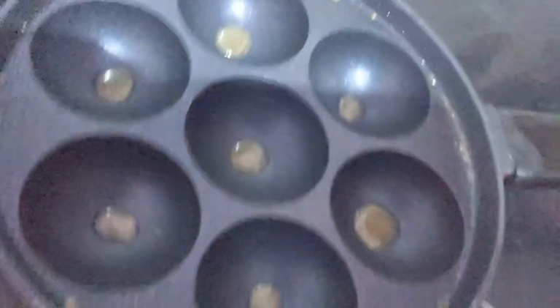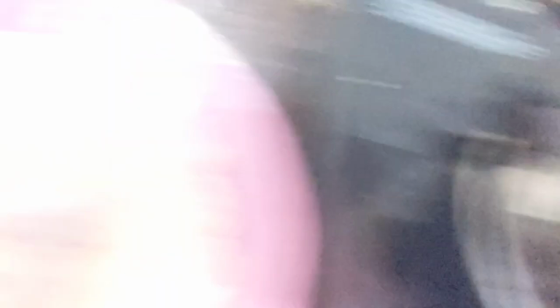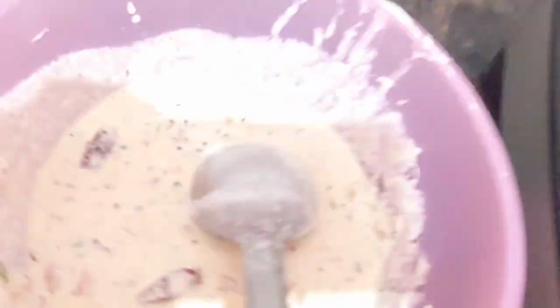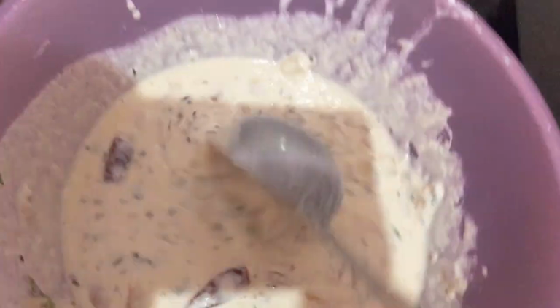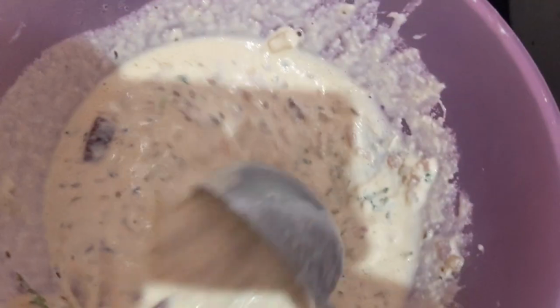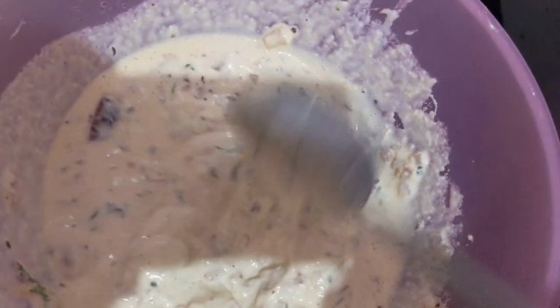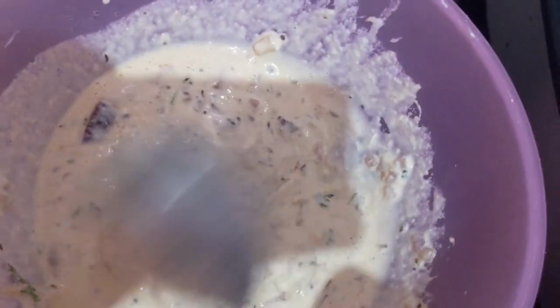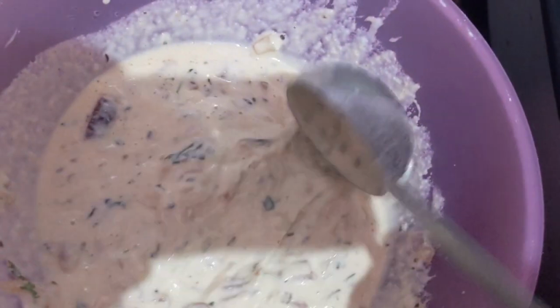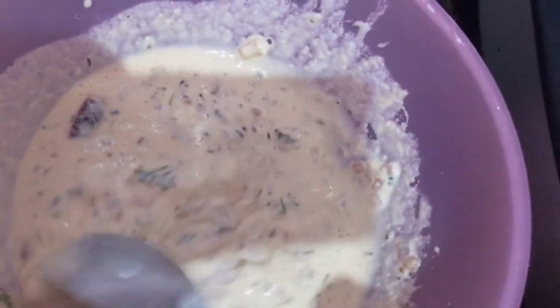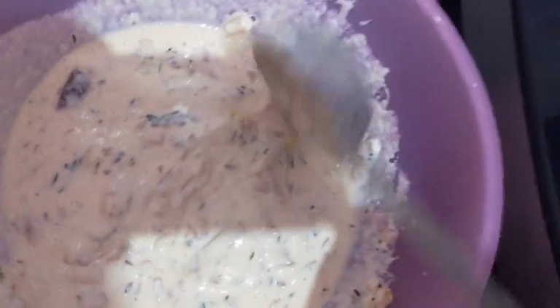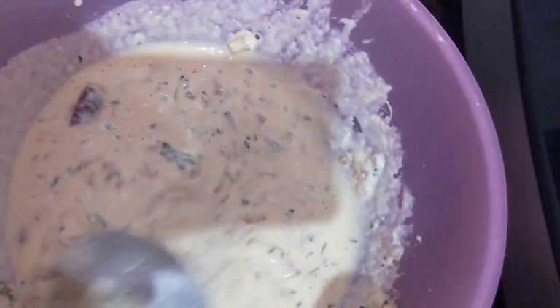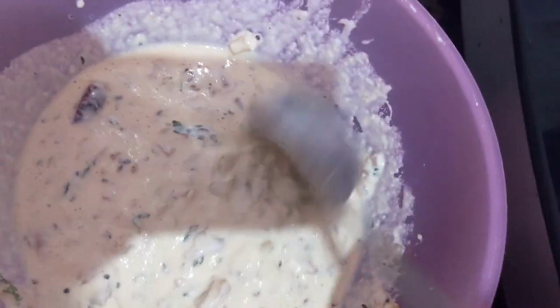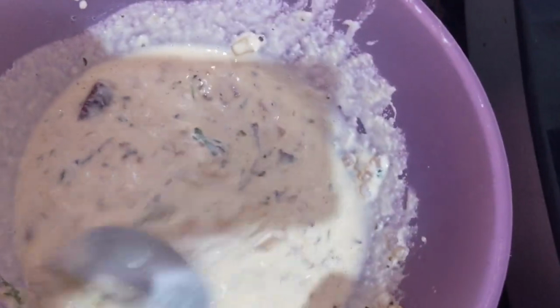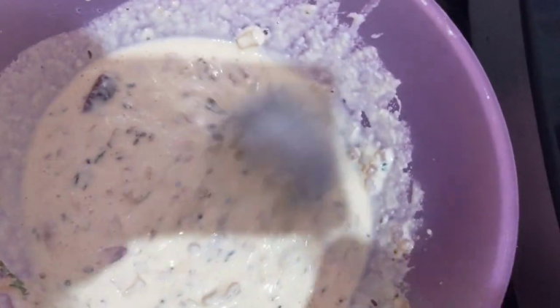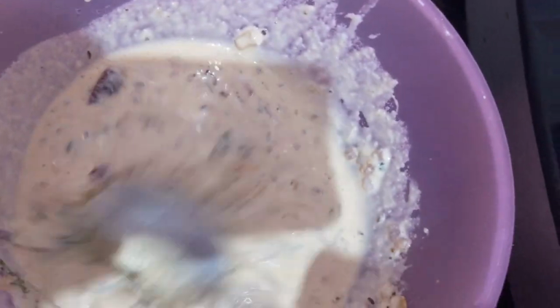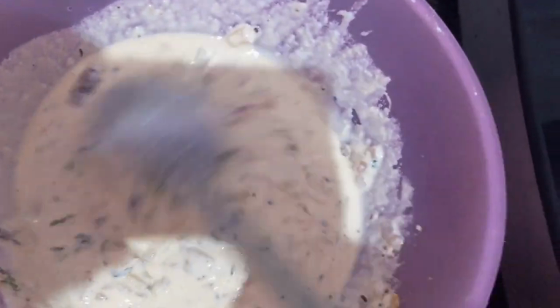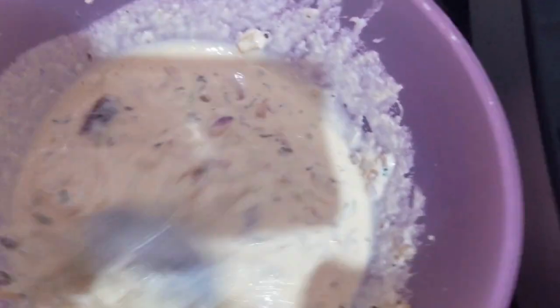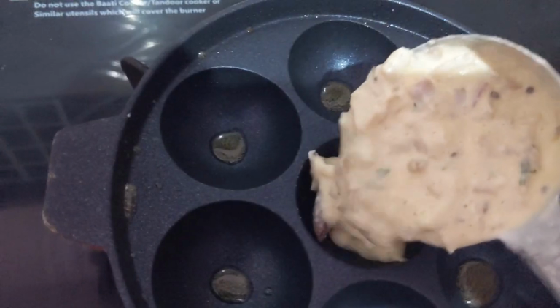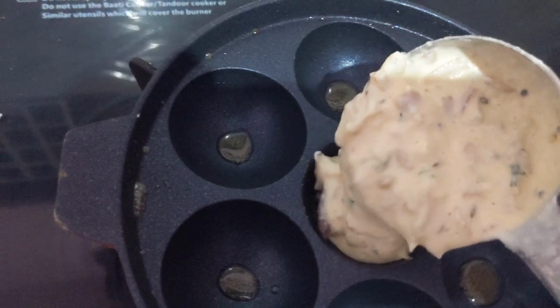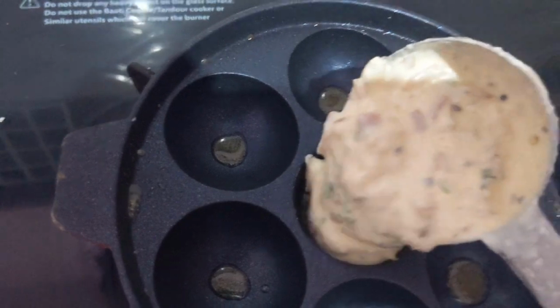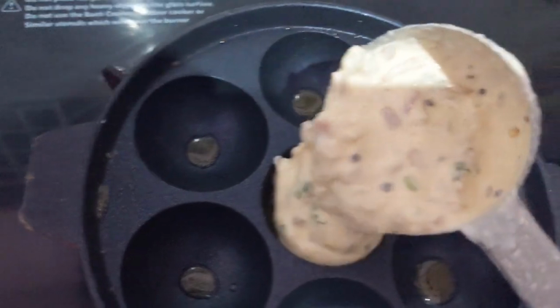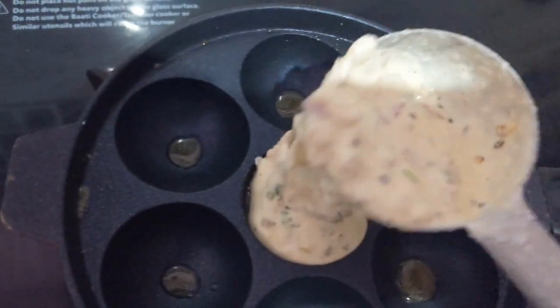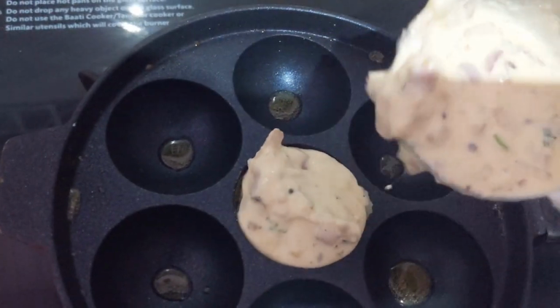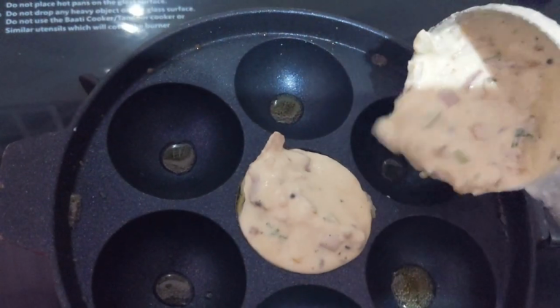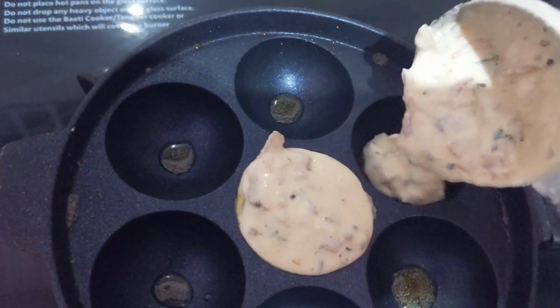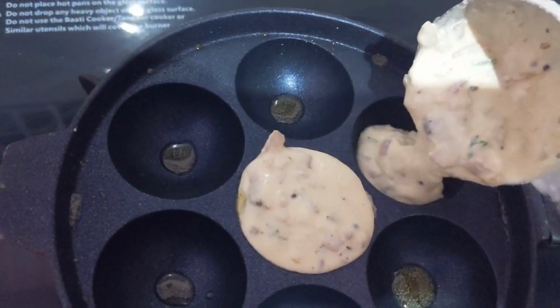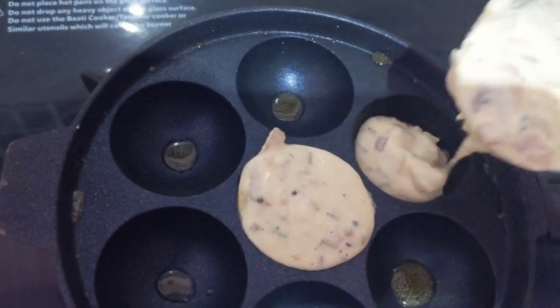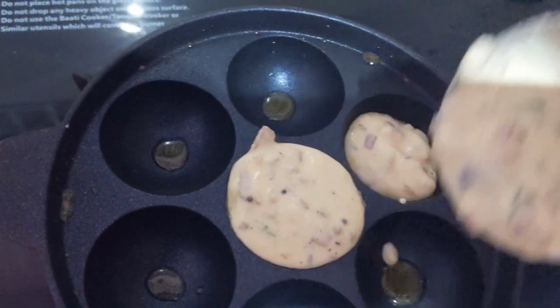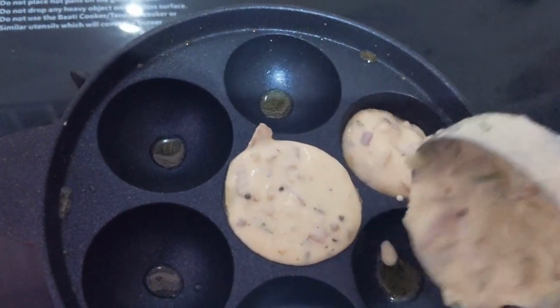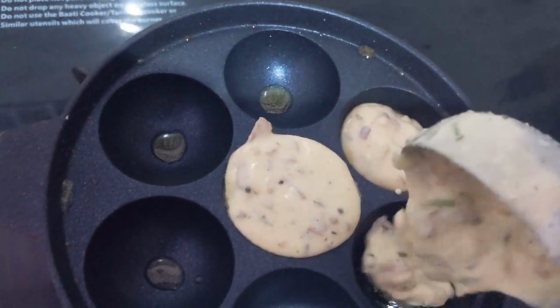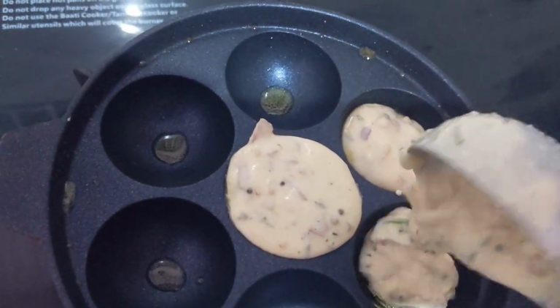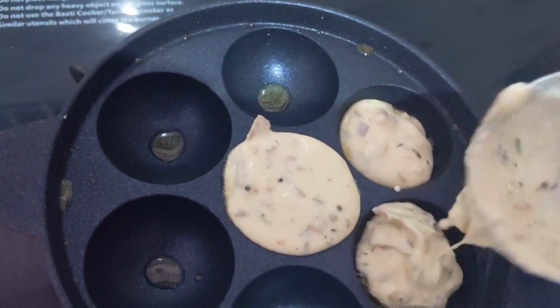Now I am going to add the batter into that pan and pour it in to make Panyaram.